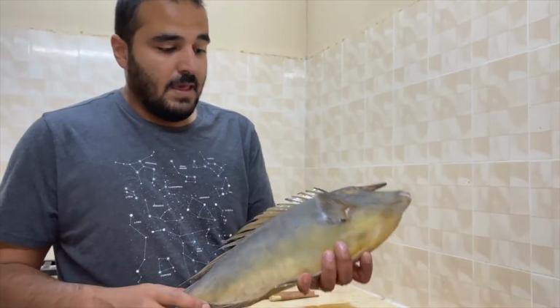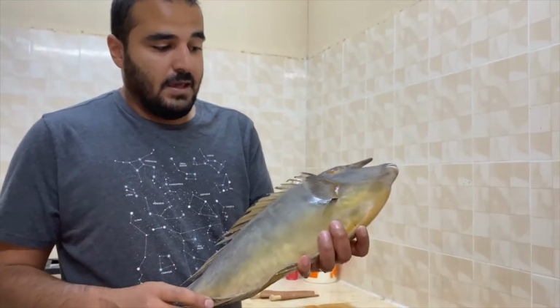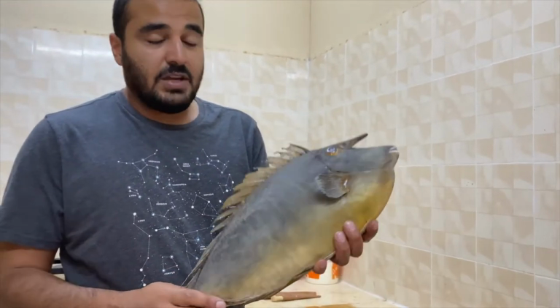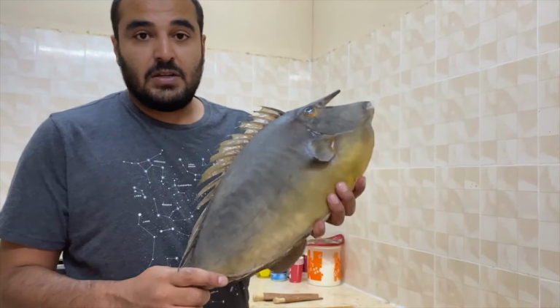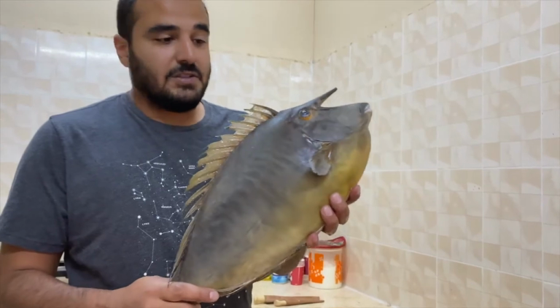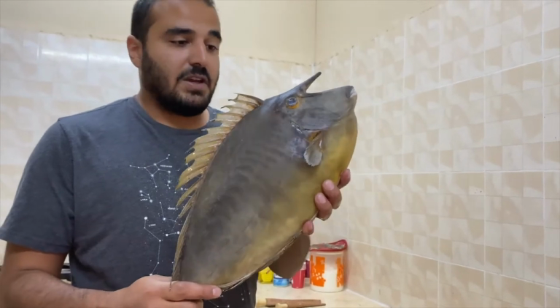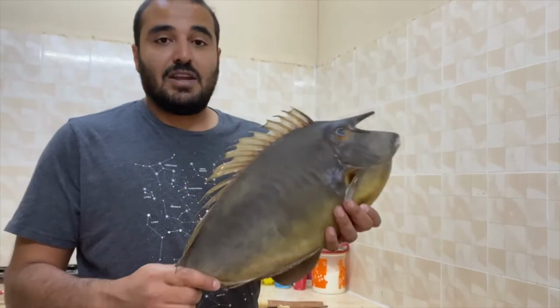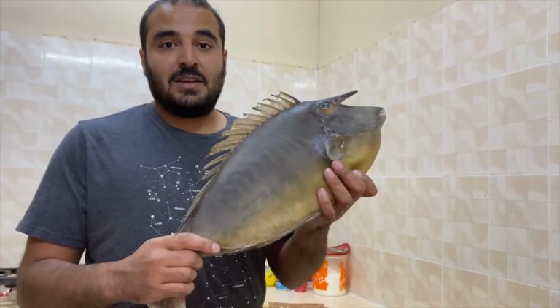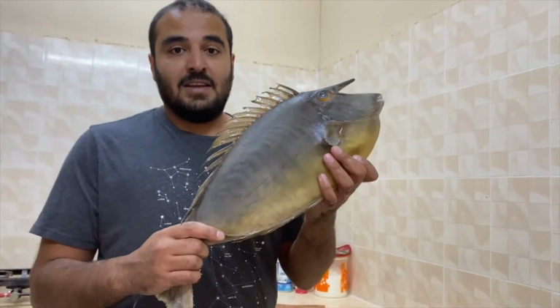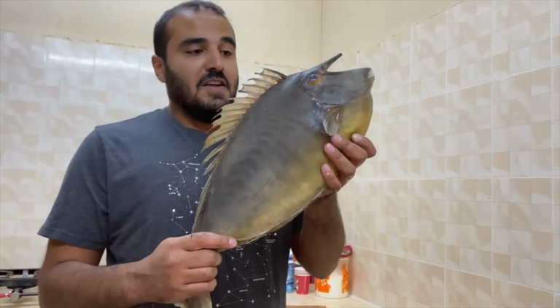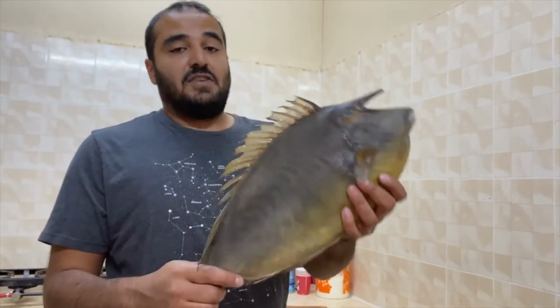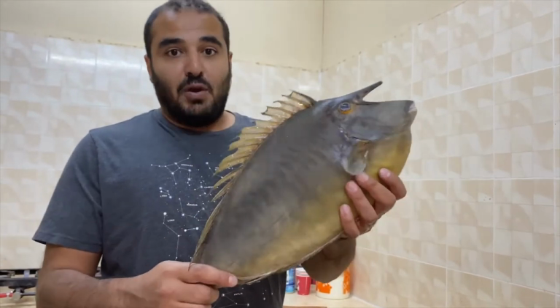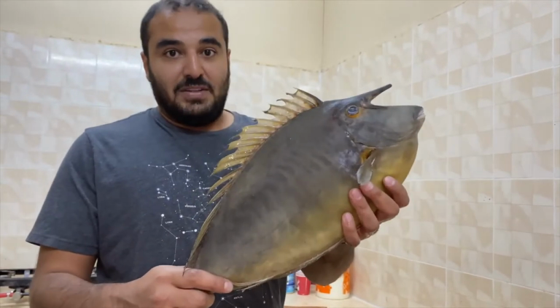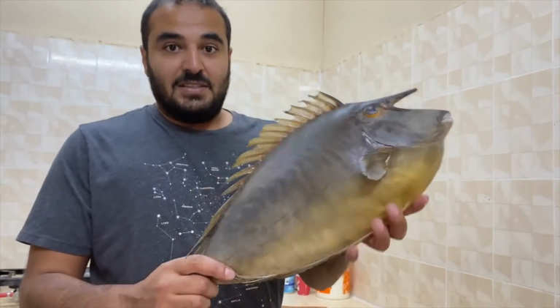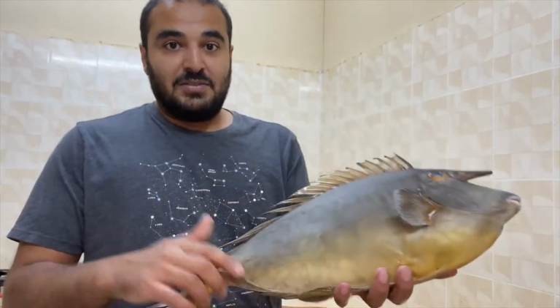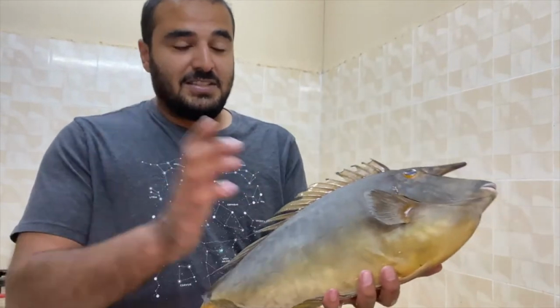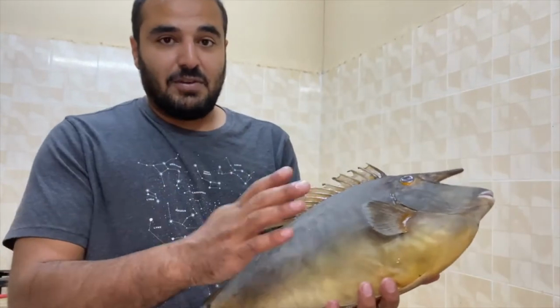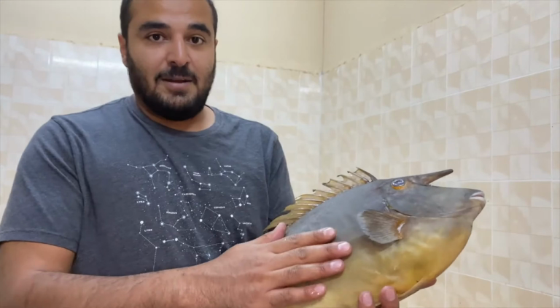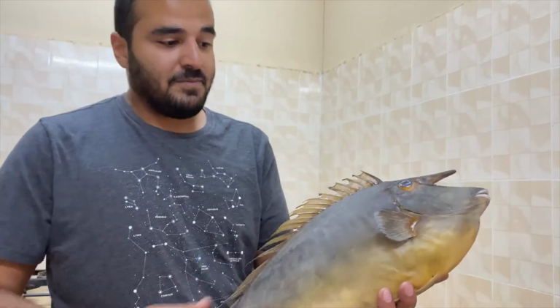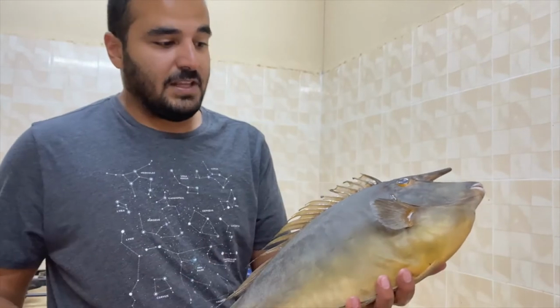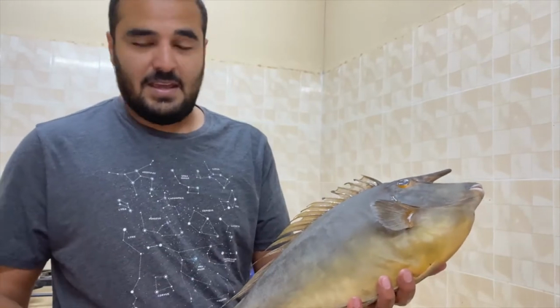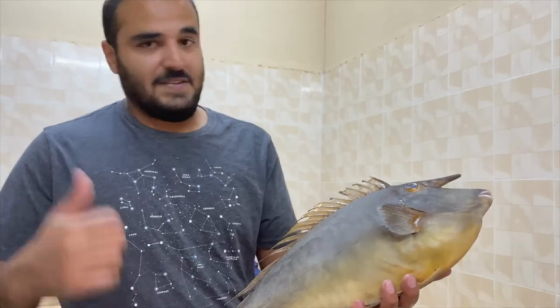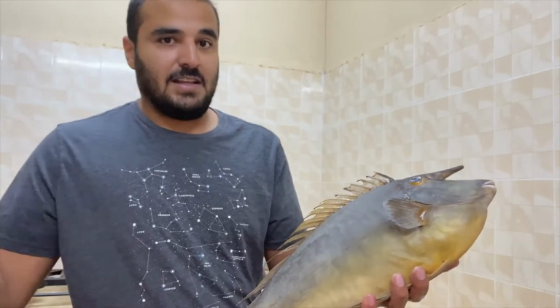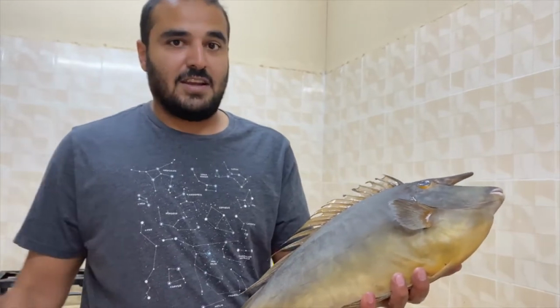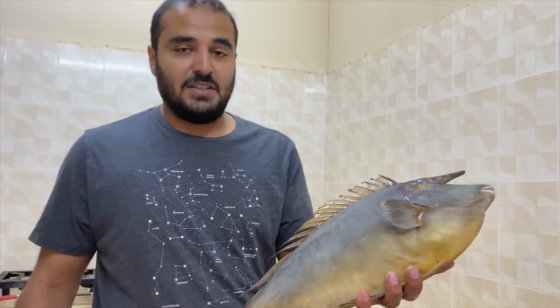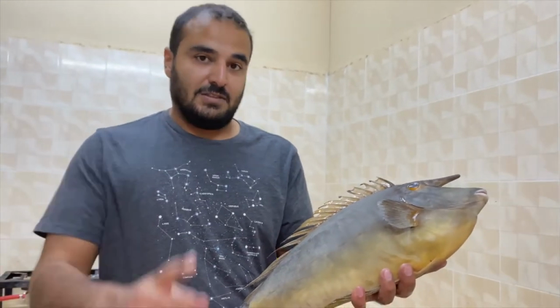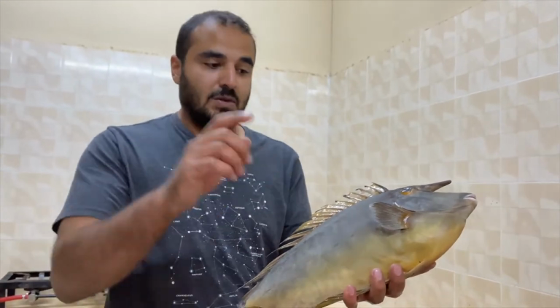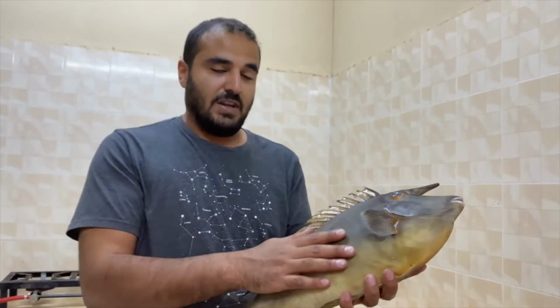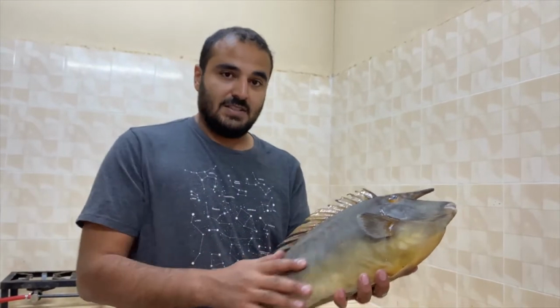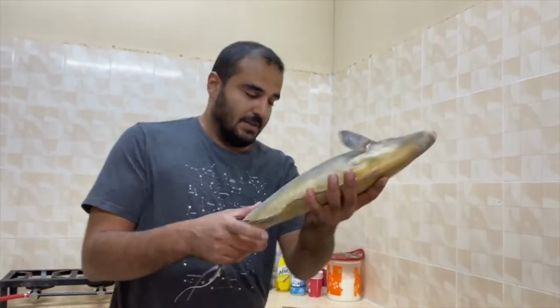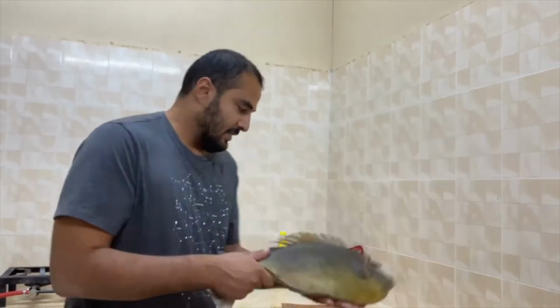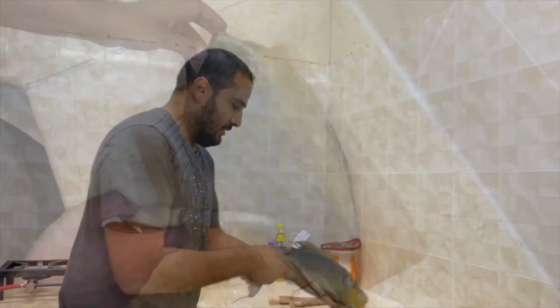We're gonna cook this one today. We're gonna make fish shawarma today. So check this out - we're gonna fillet it and just fry it like any other fish, and I'll show you what to do next. Let's do this.